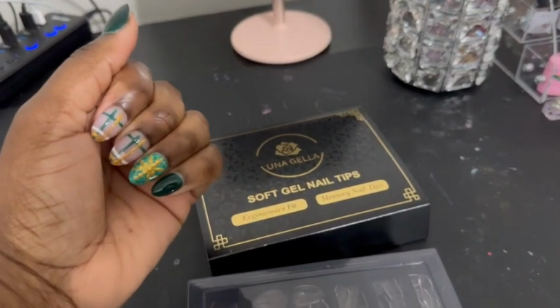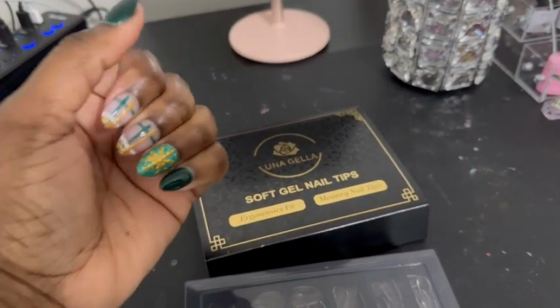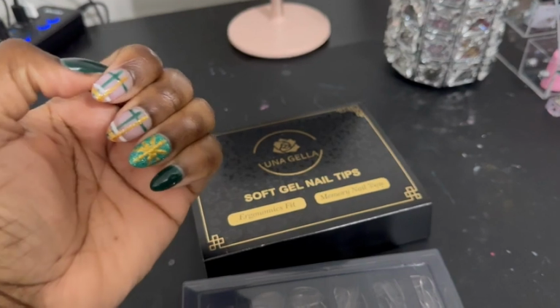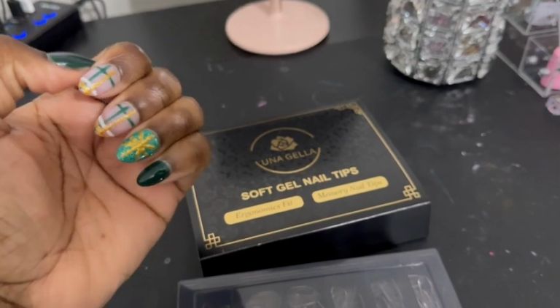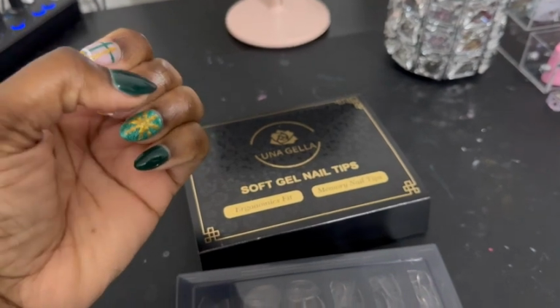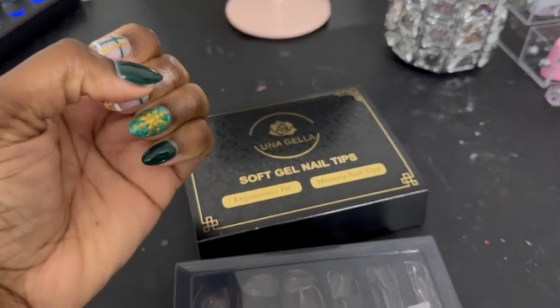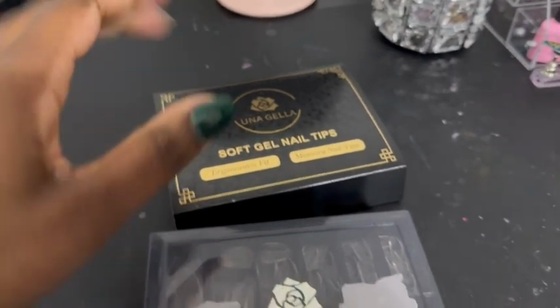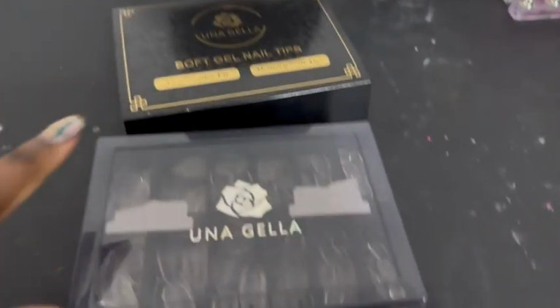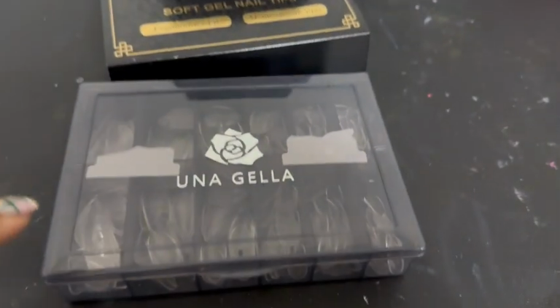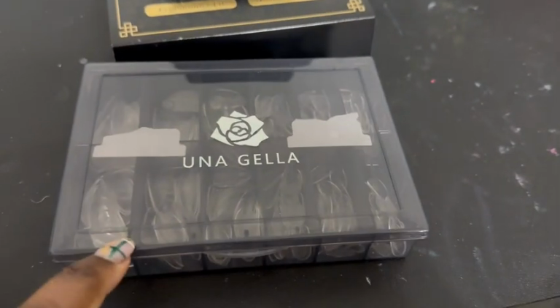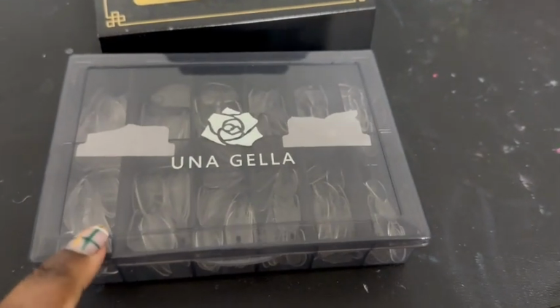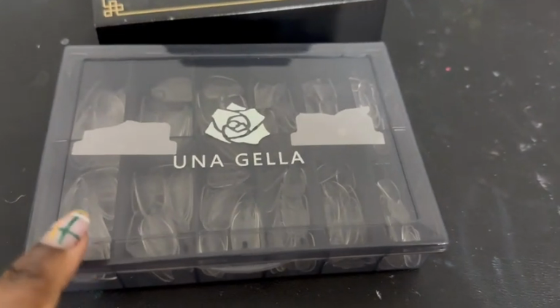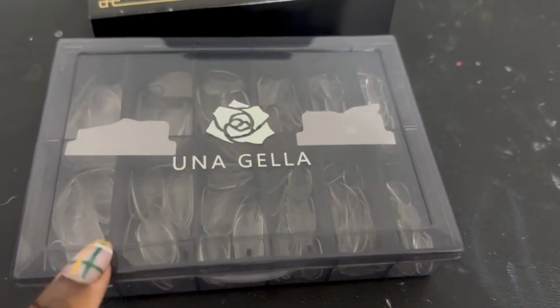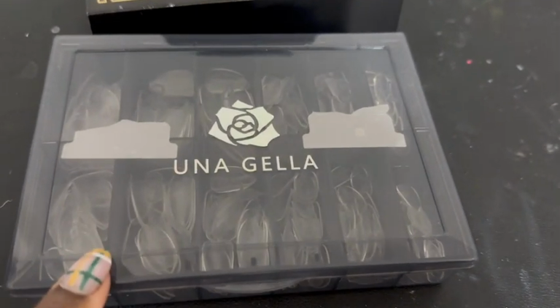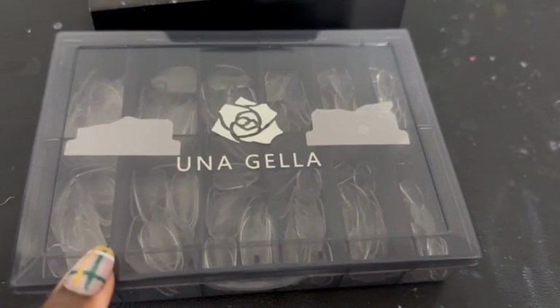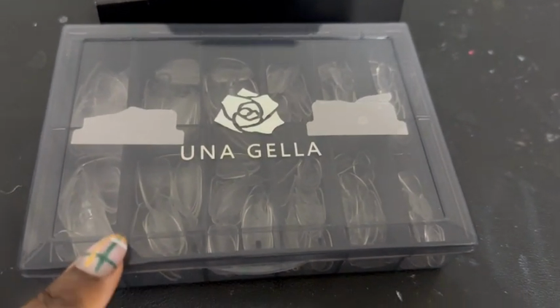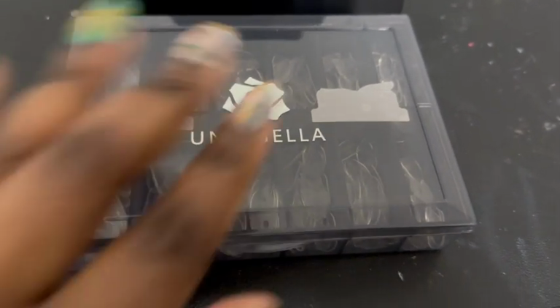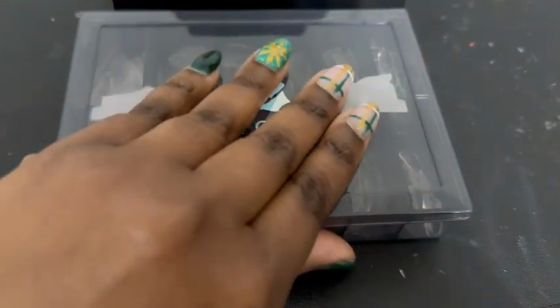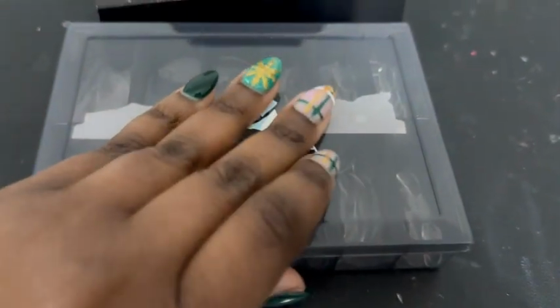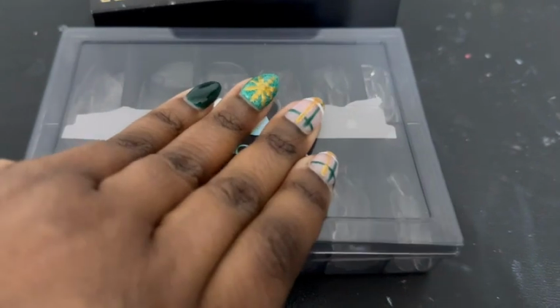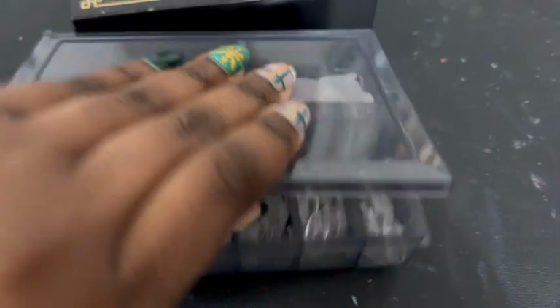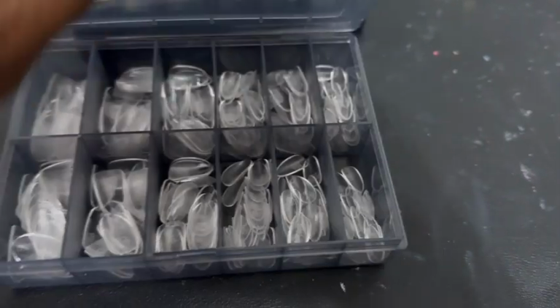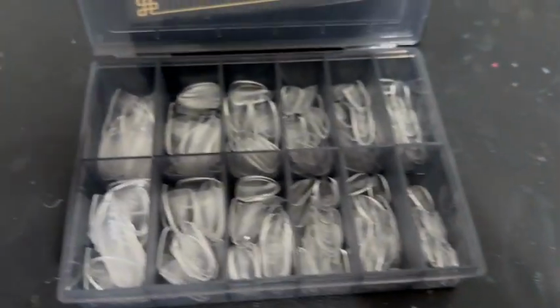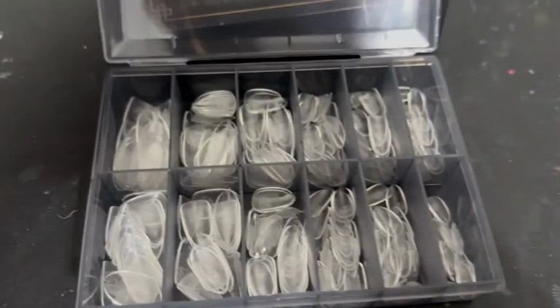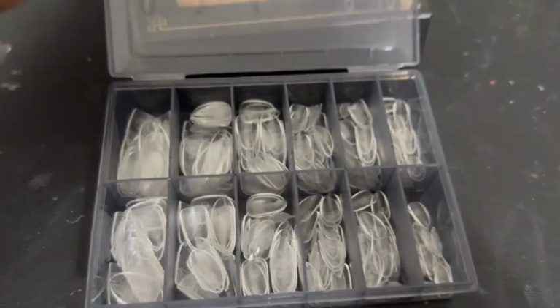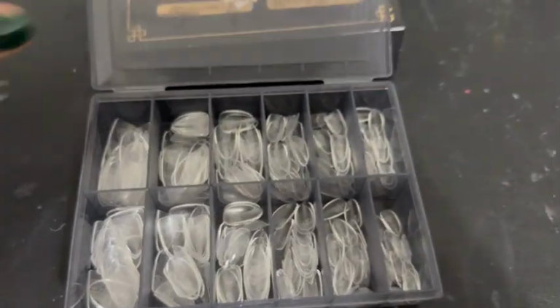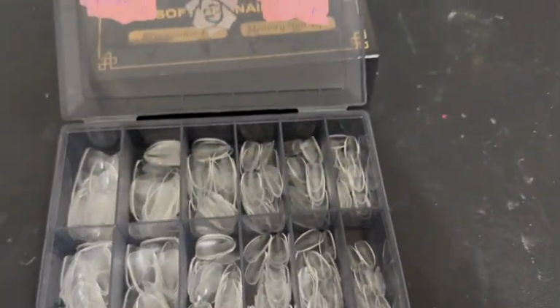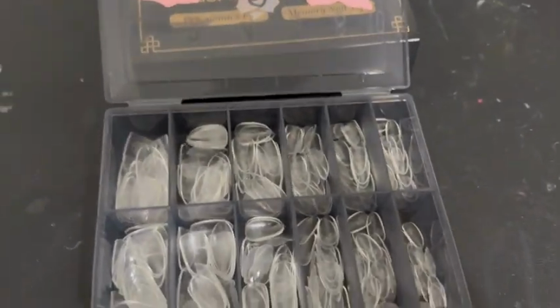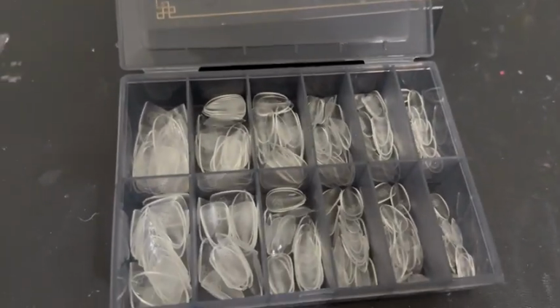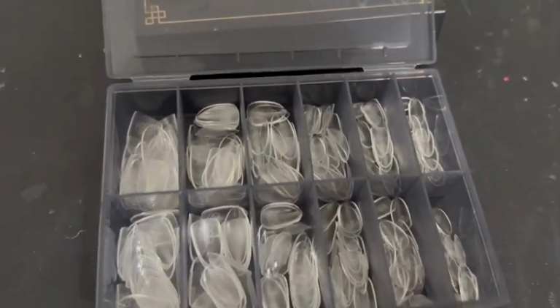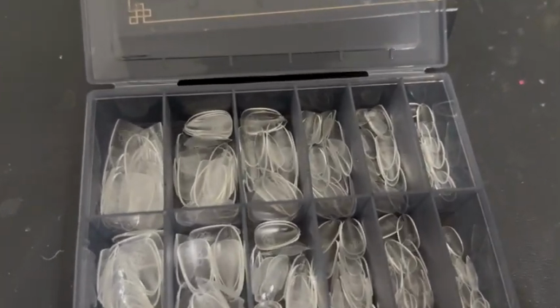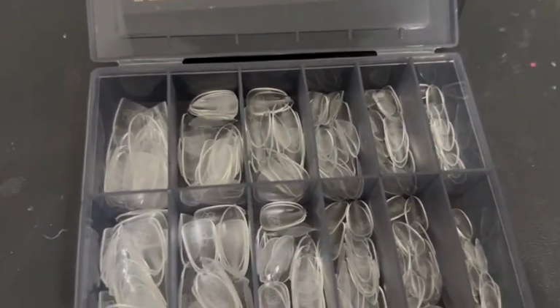They fit from sidewall to sidewall. There are 12 different sizes in here and there are 240 nails. These last you a good long time.